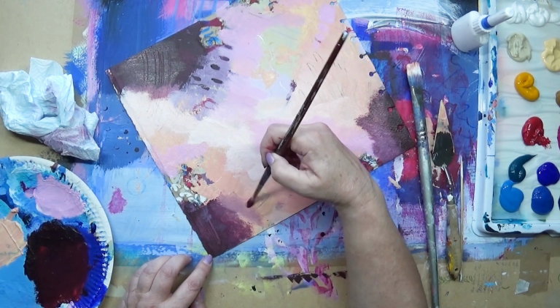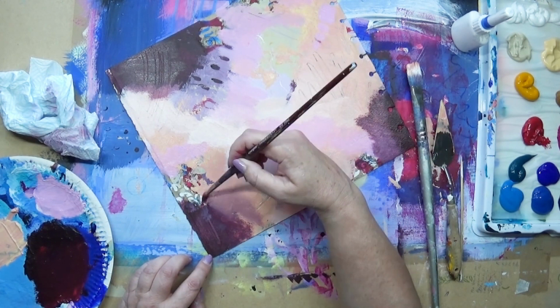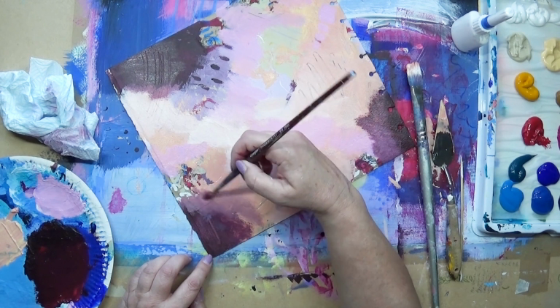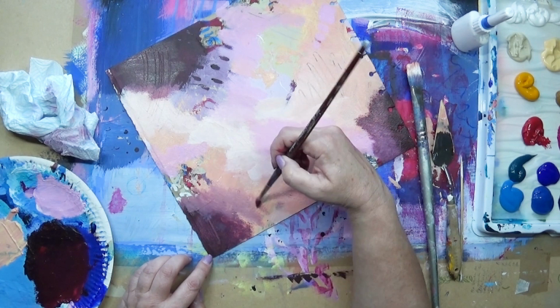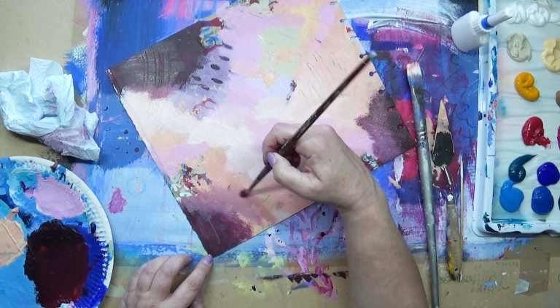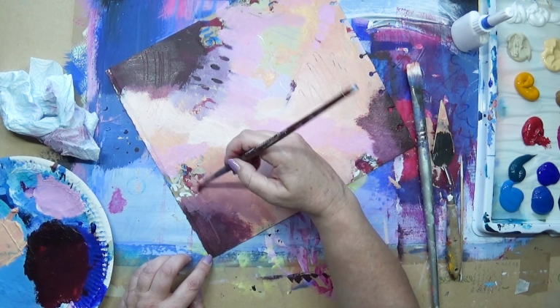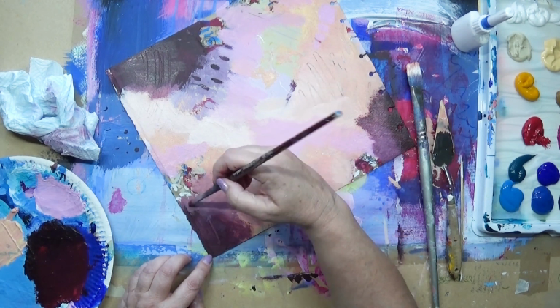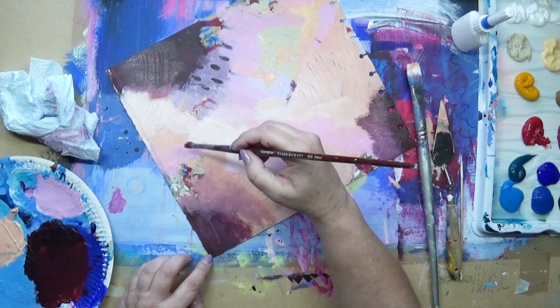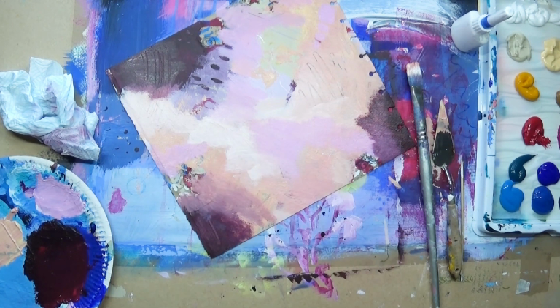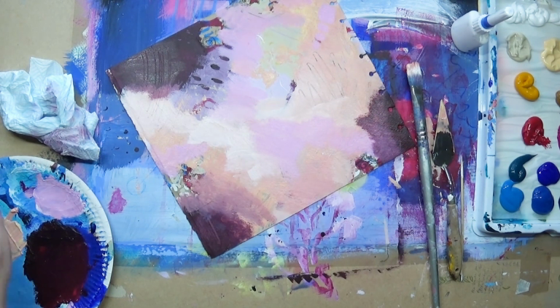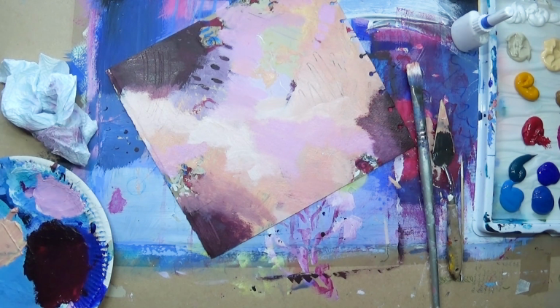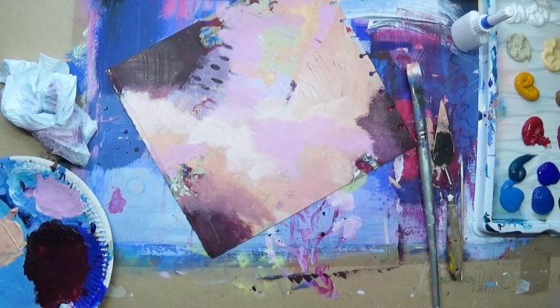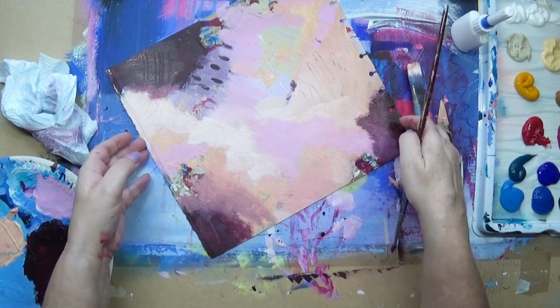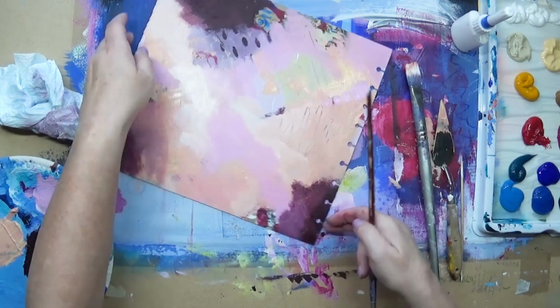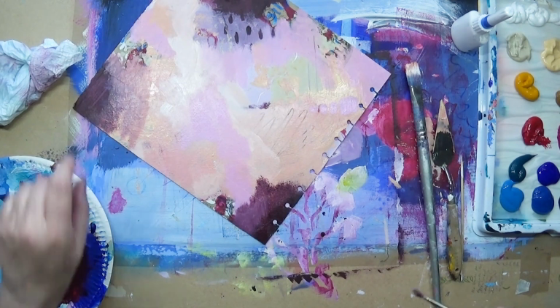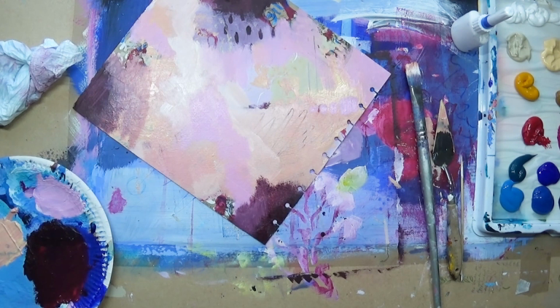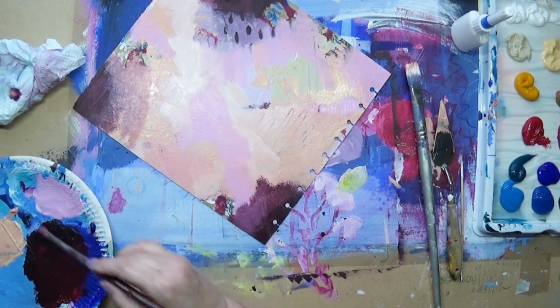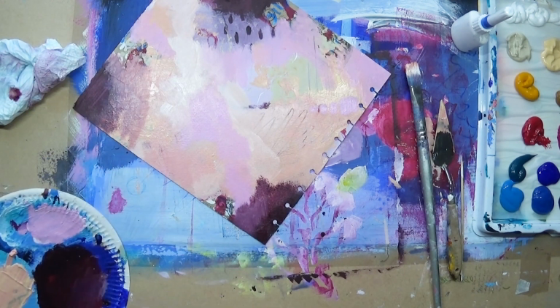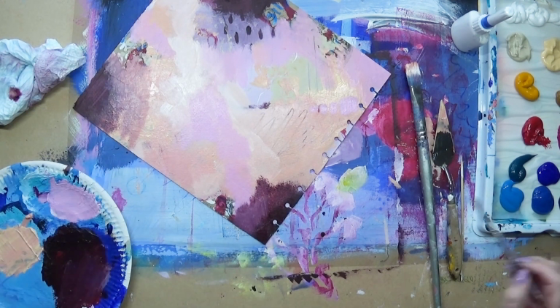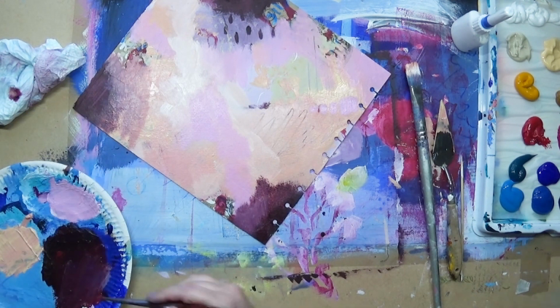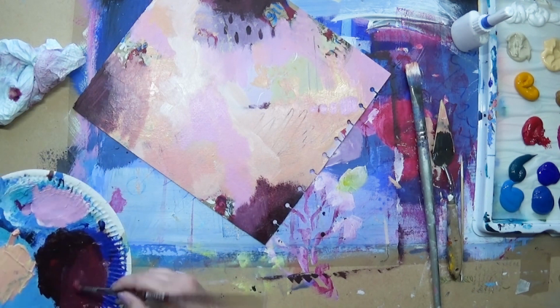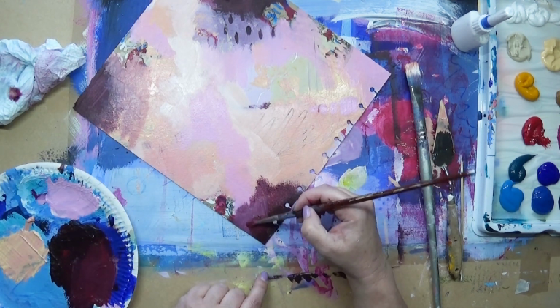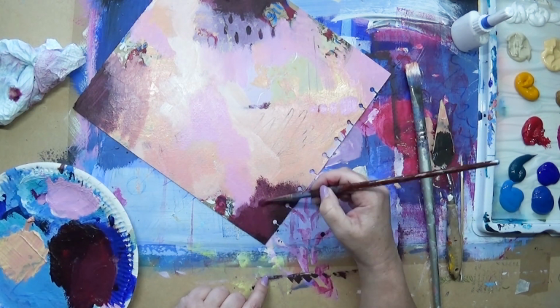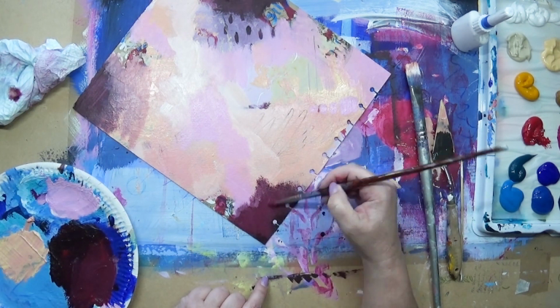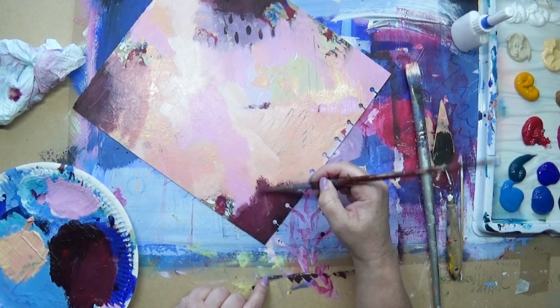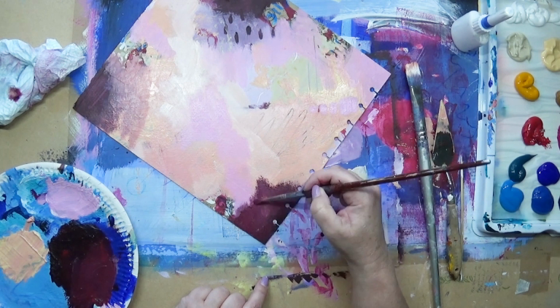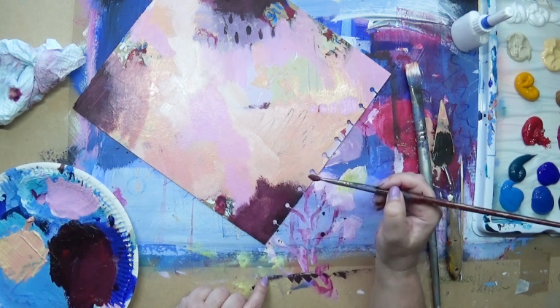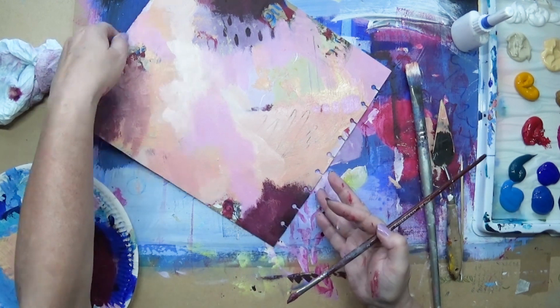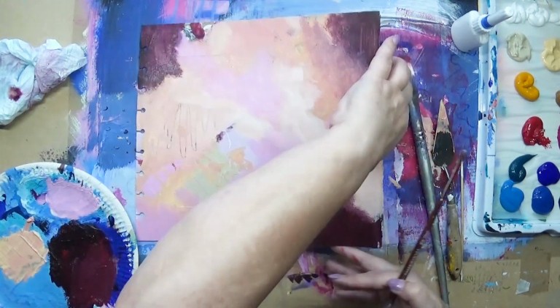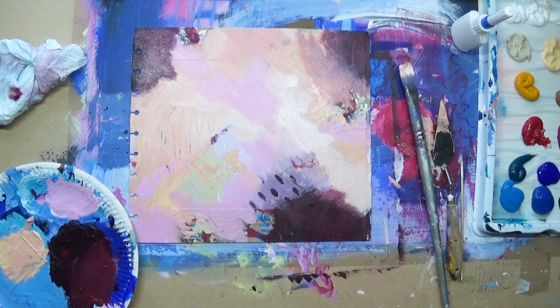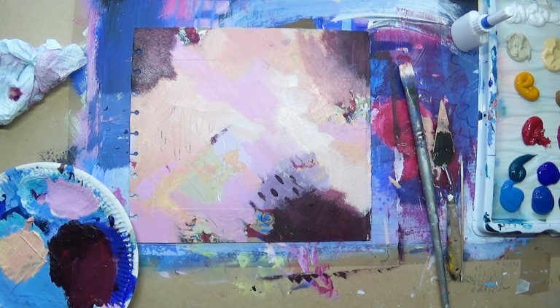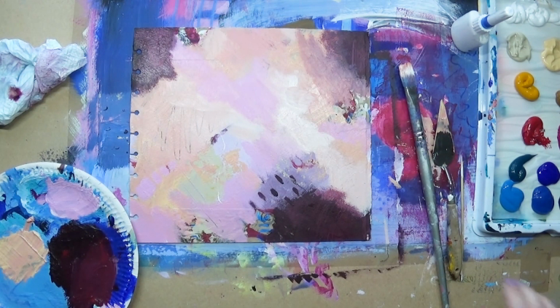I didn't want the dark colors to be very flat and unexciting, so I'm doing that in all of those areas. I'm moving the painting around as I'm working — that is one of the benefits of doing a small piece. It's much harder when you've got a large piece up on the wall to be able to flip it.